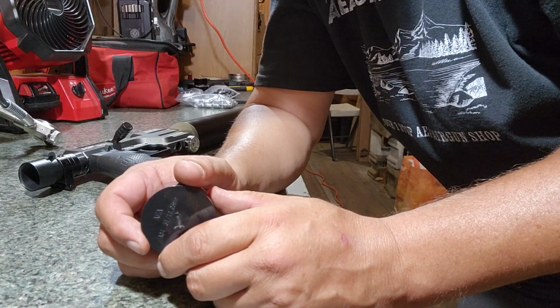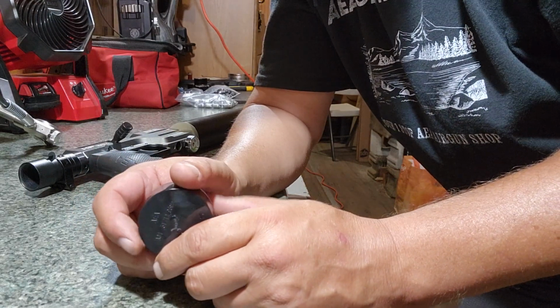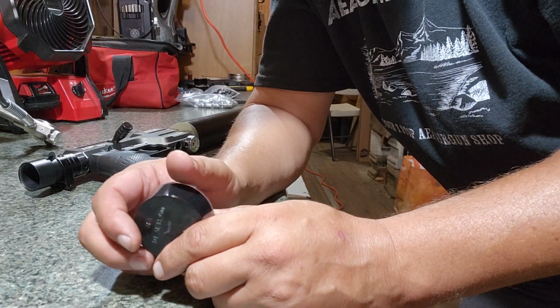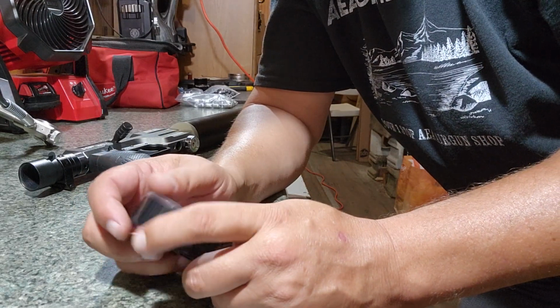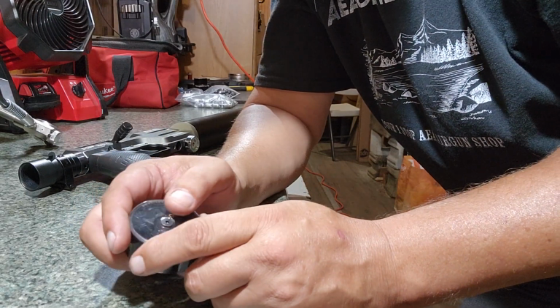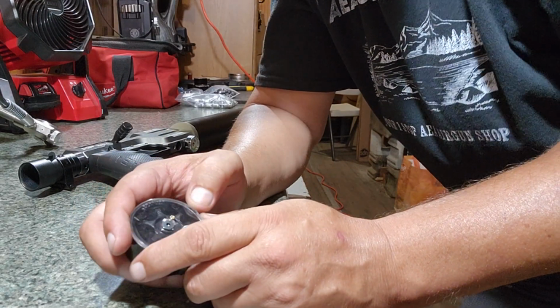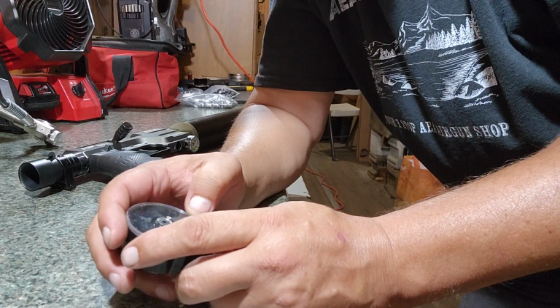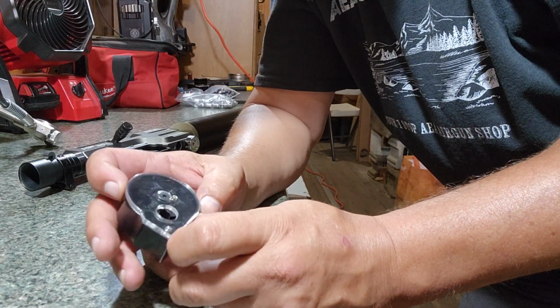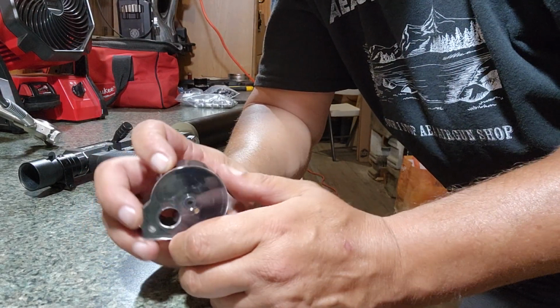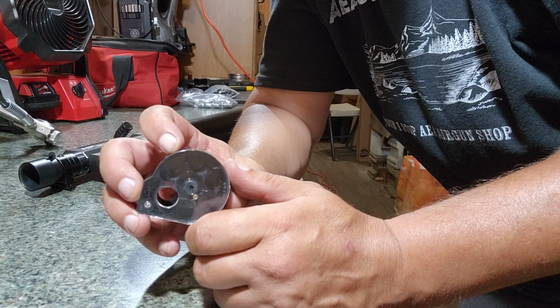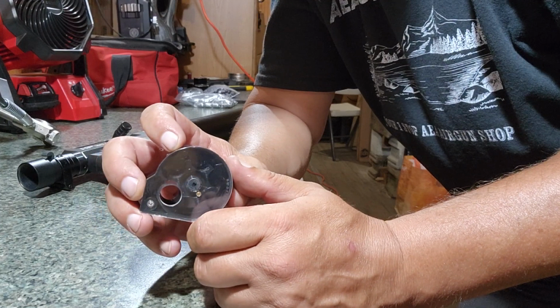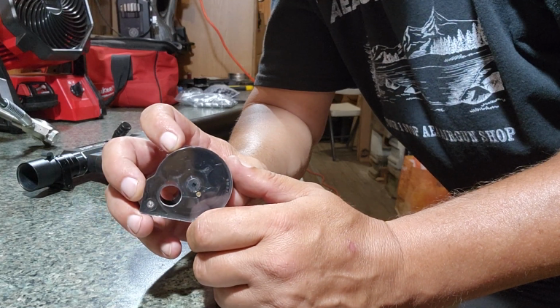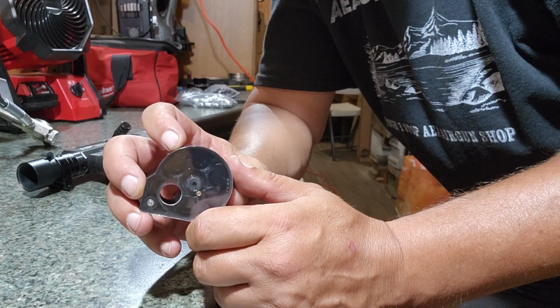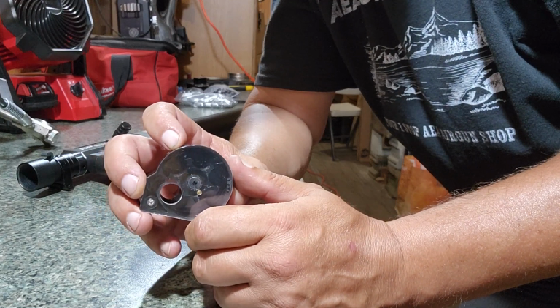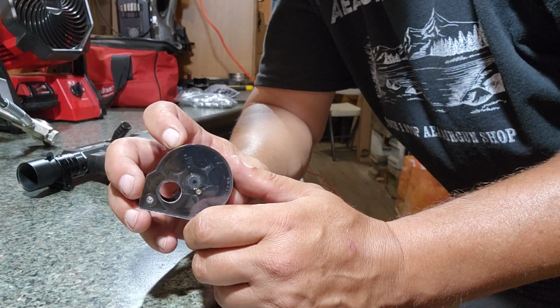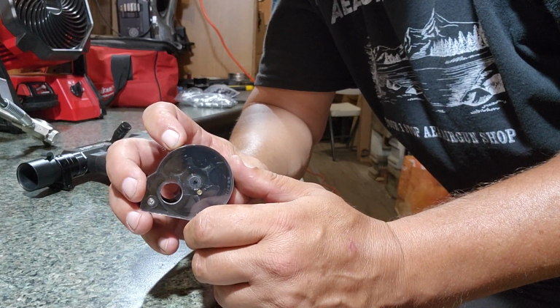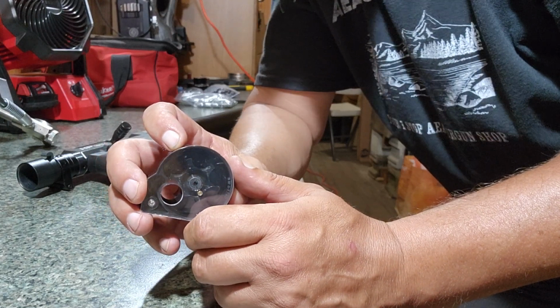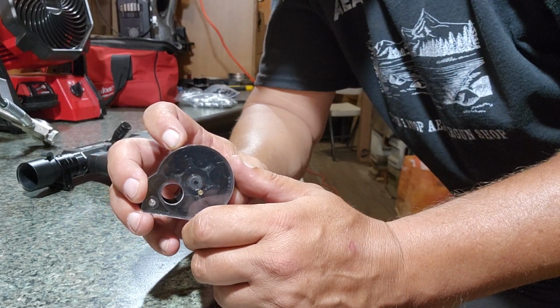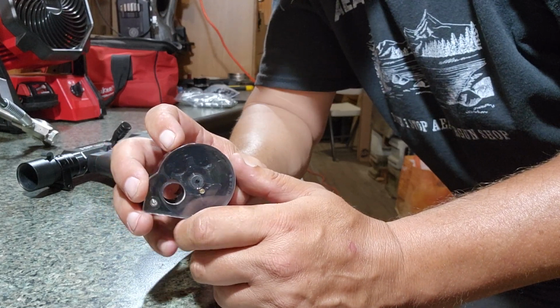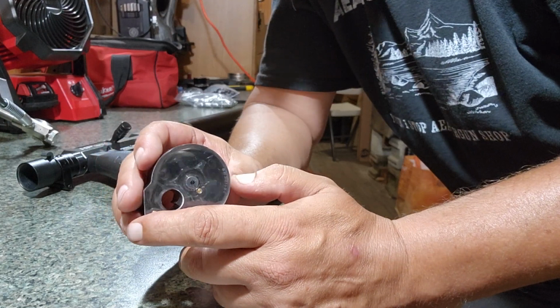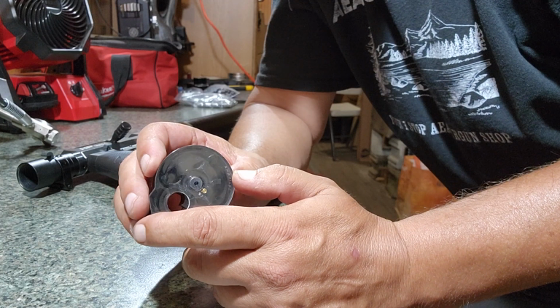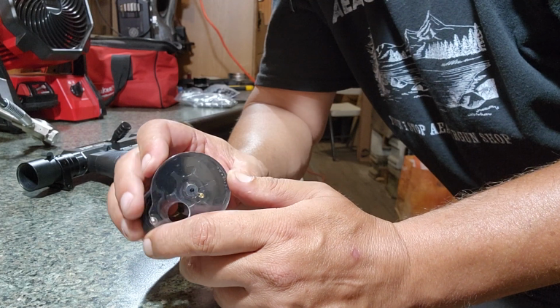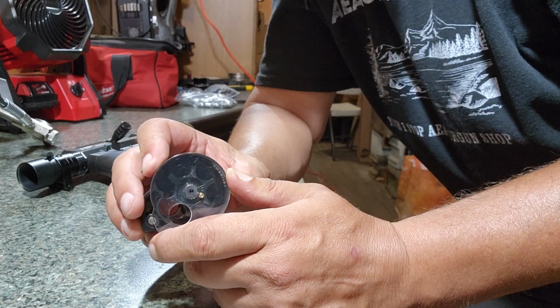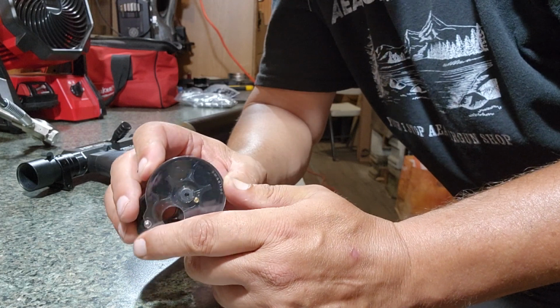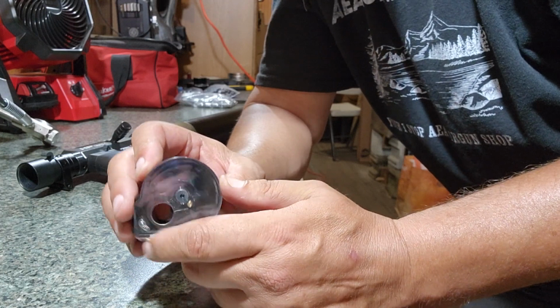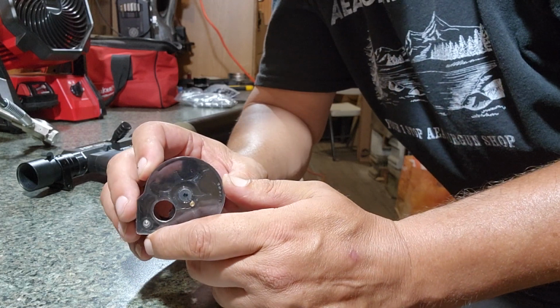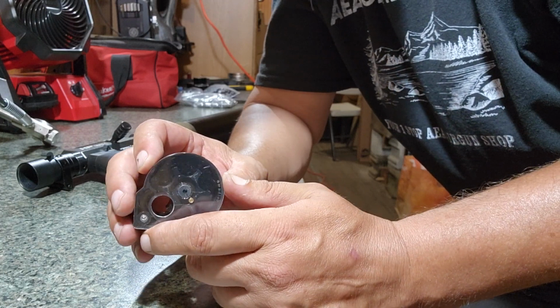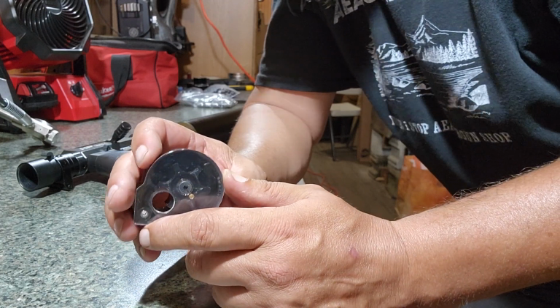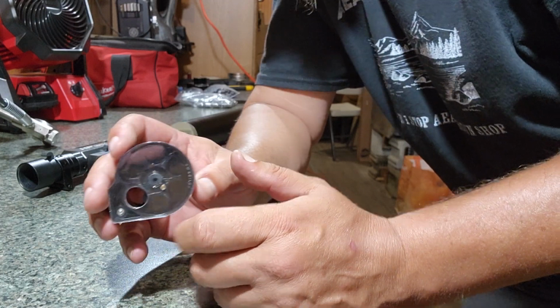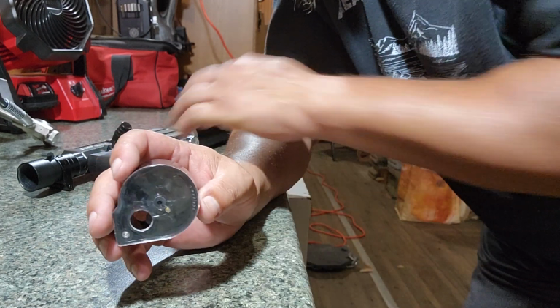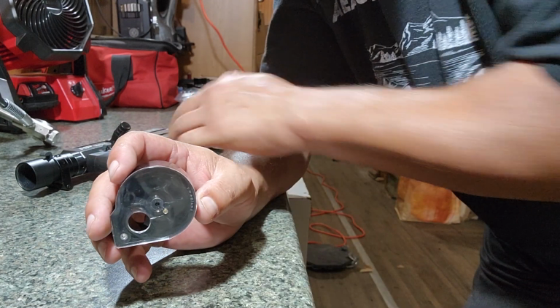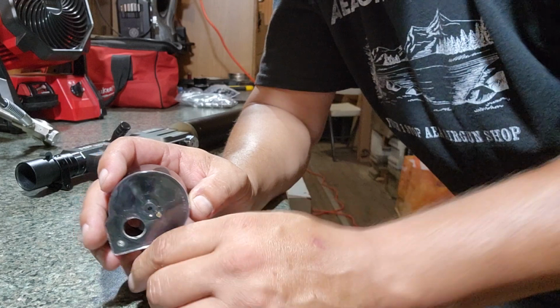Afternoon everybody. Pete from 413 Air Guns. Just wanted to do a quick little video here on basic loading of the AEA magazines. You can fill our S45 magazines in the same direction — you're just working with a .51 cal.